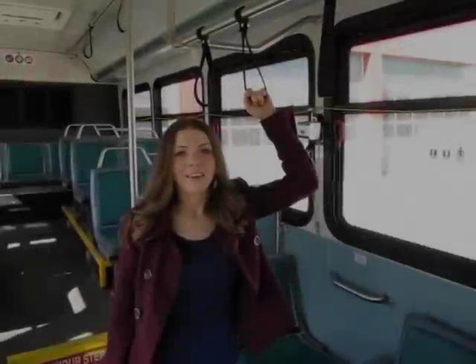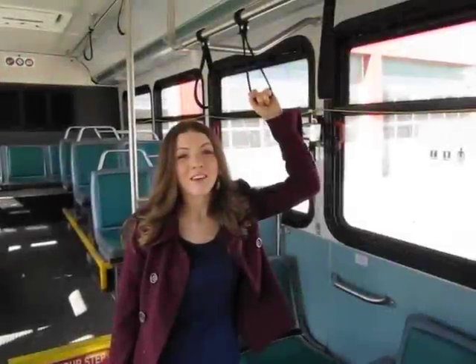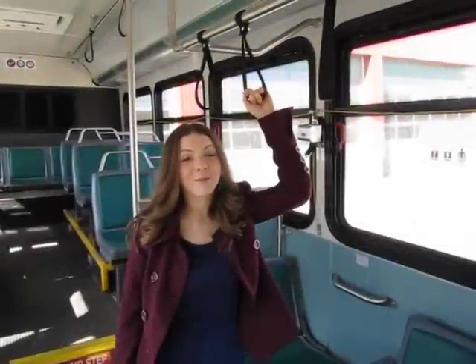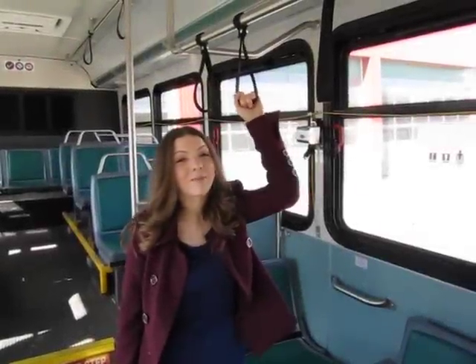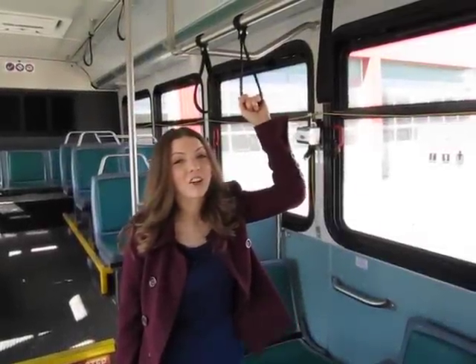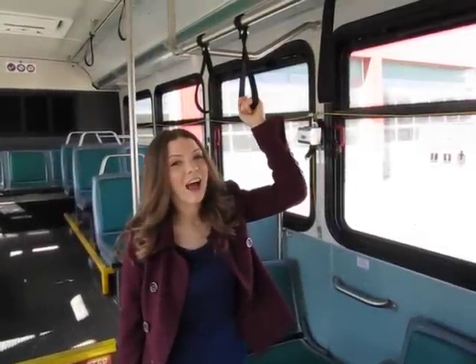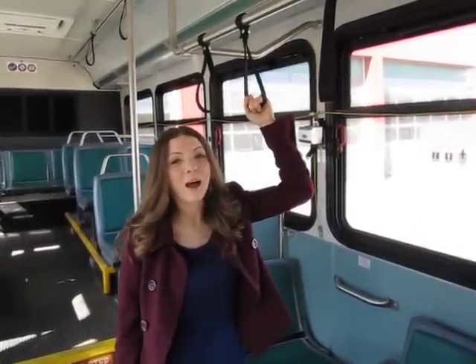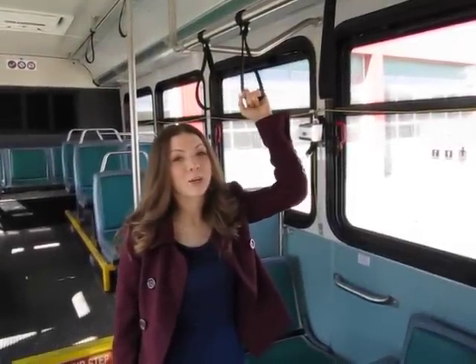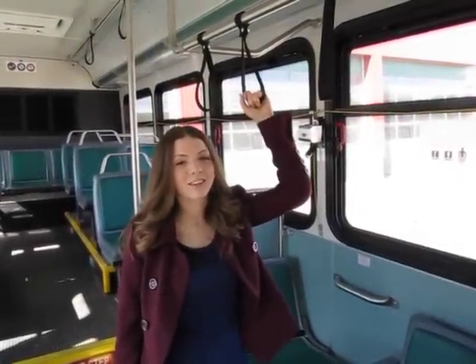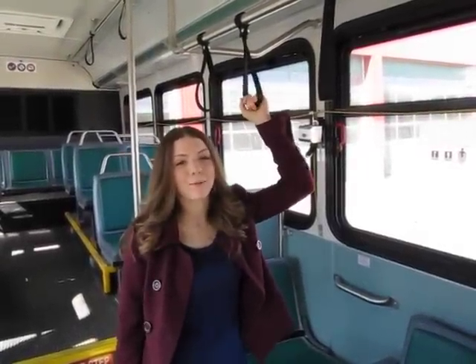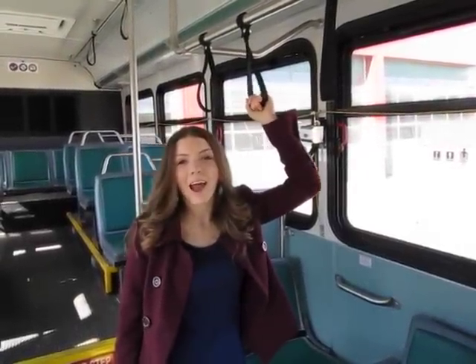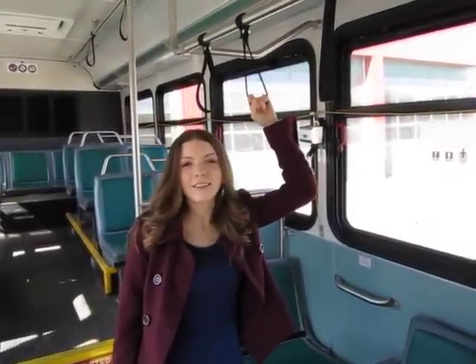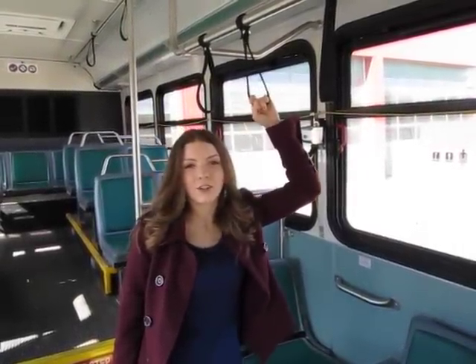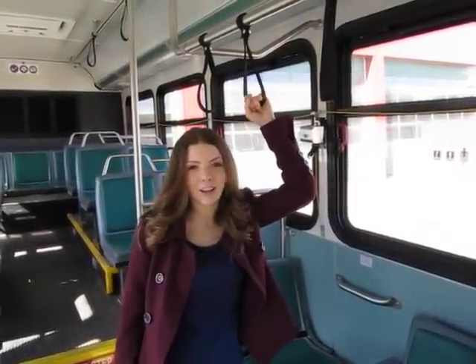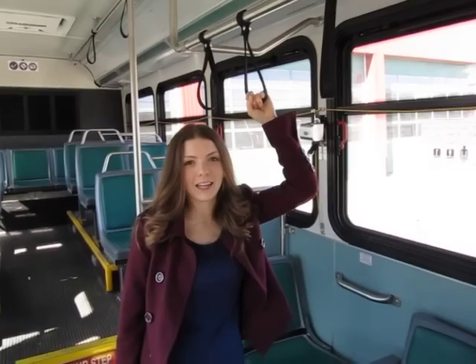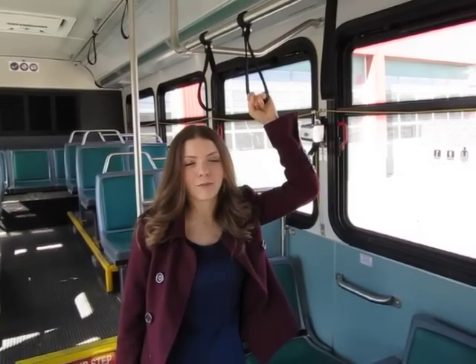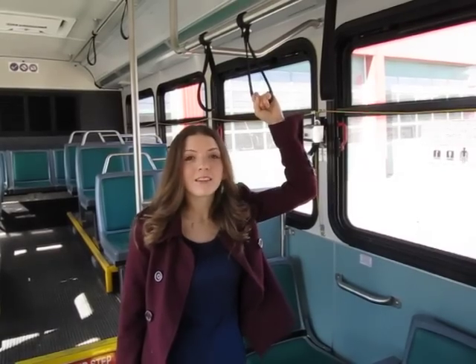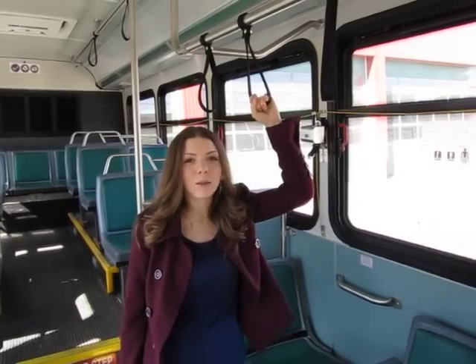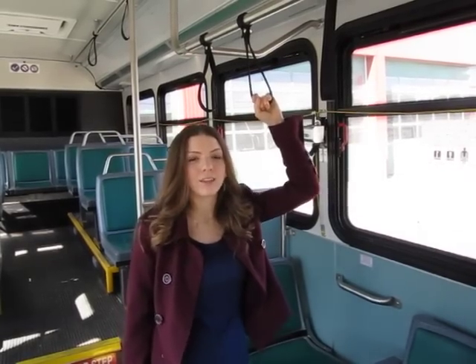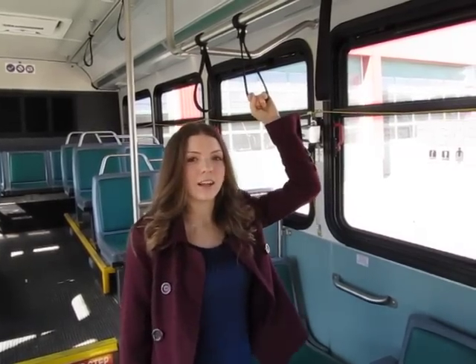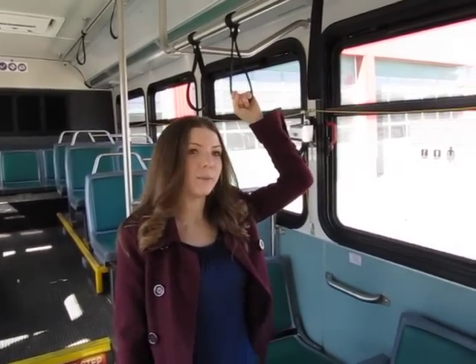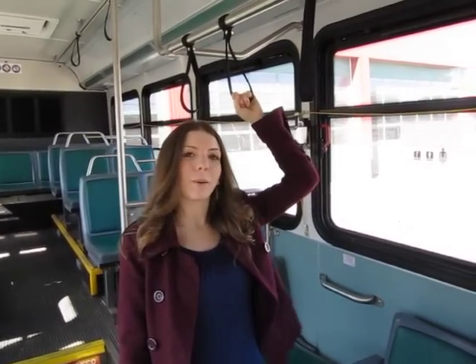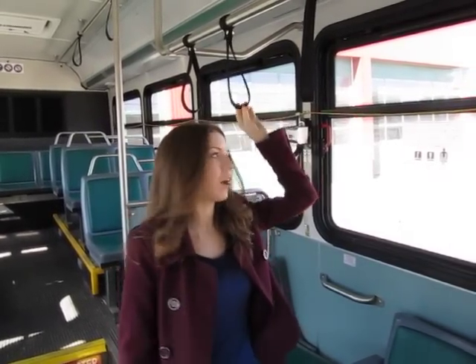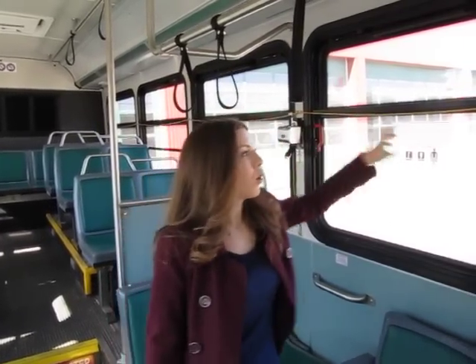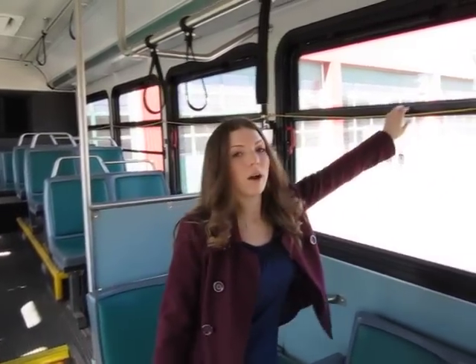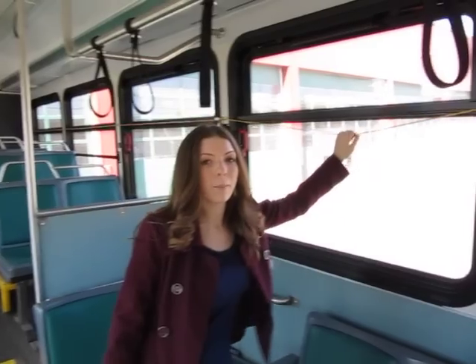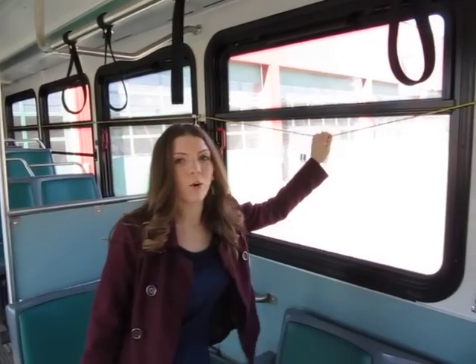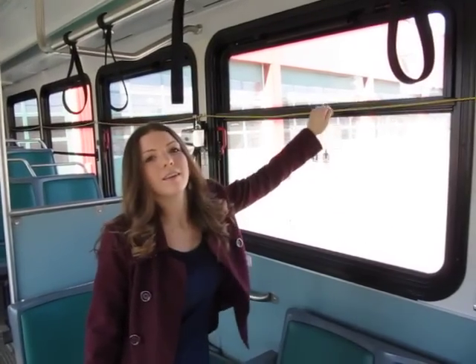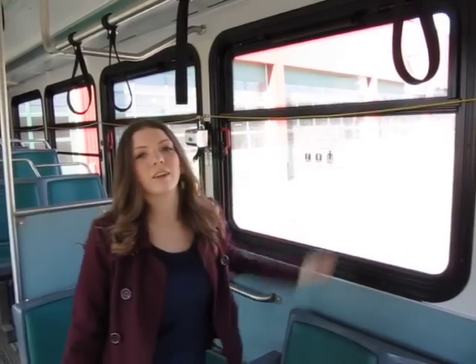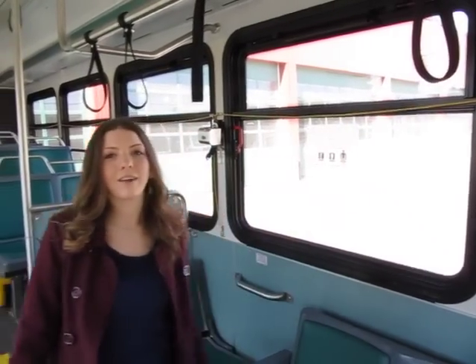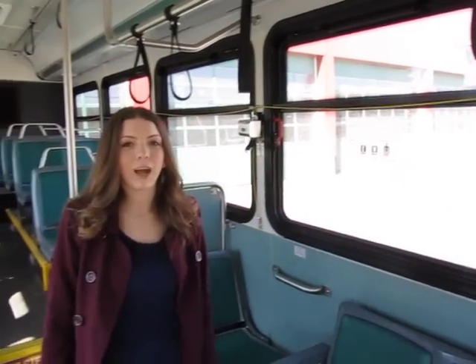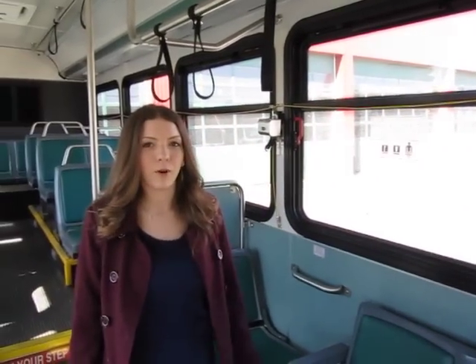So now you're riding the bus, having a great time, but you're approaching your stop. How do you signal for the driver that you're ready to get off? Depending on the bus, you'll either touch the tape strip above the window or pull the cord to signal the driver that your stop is approaching.